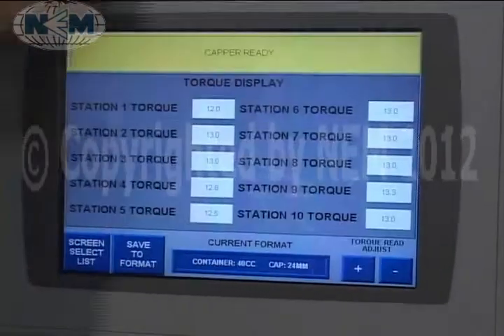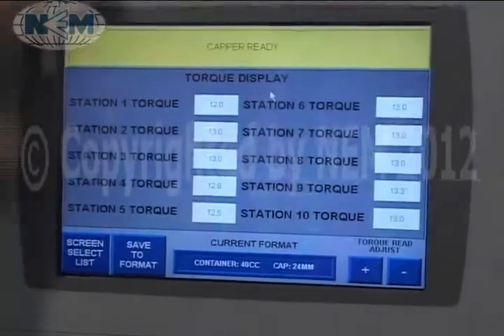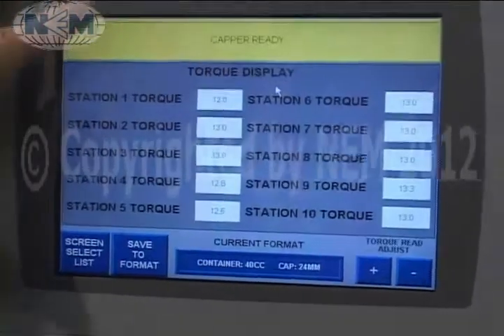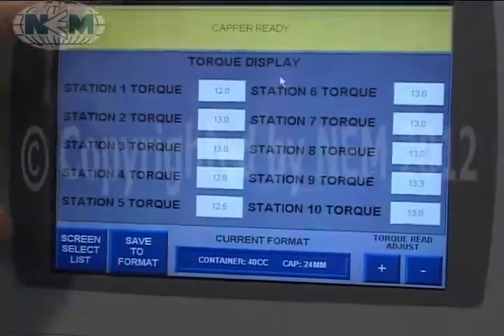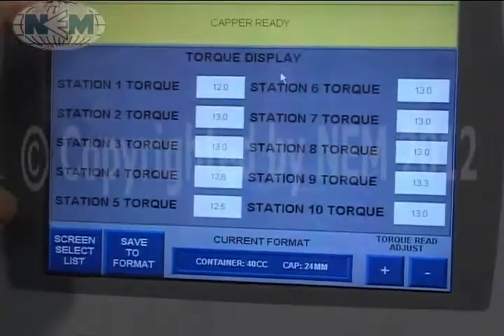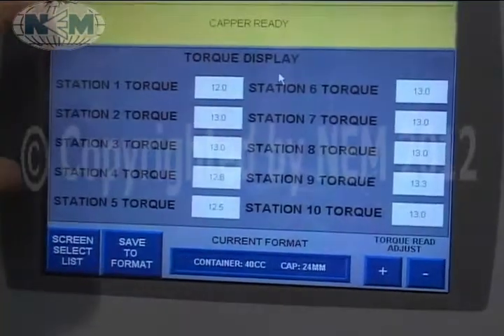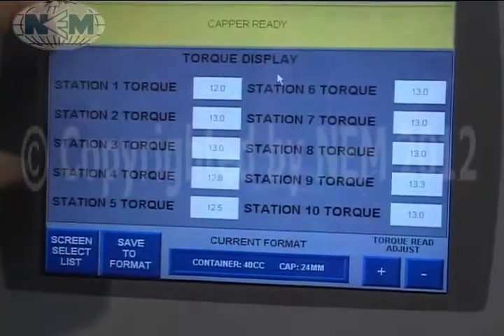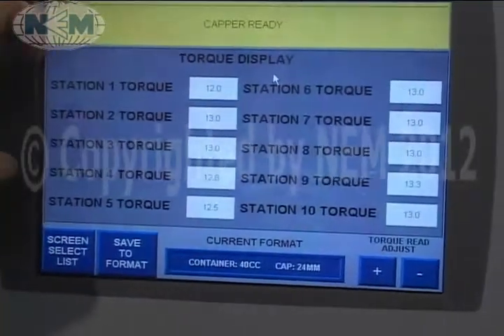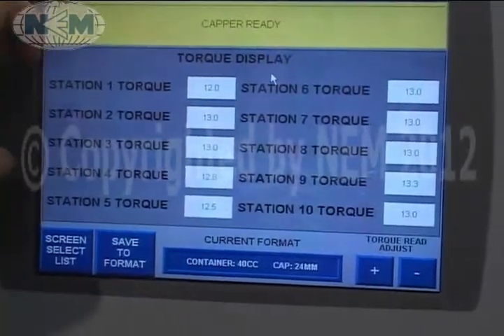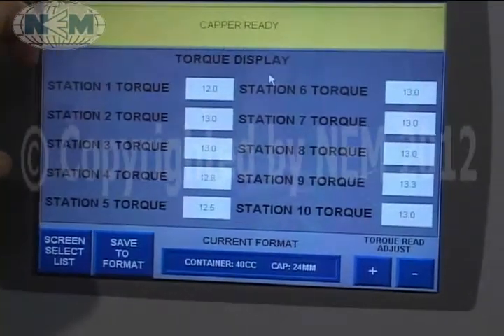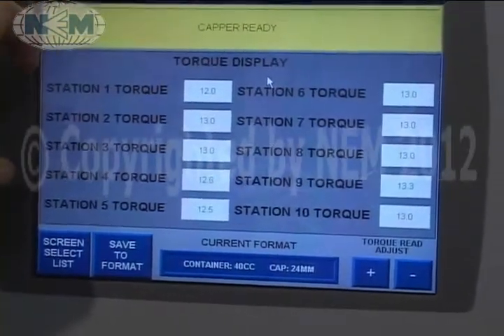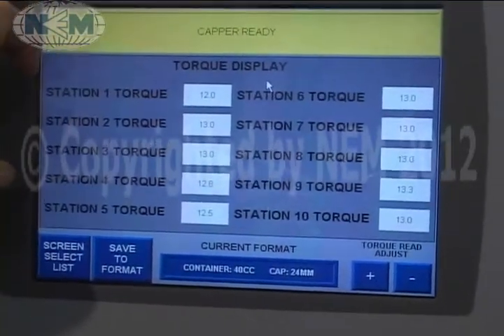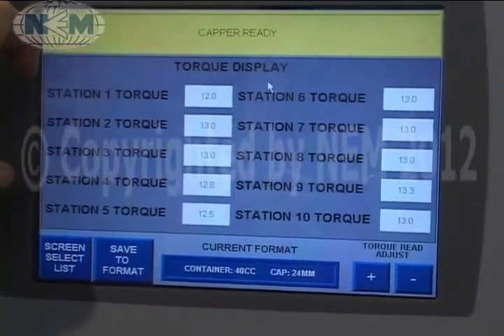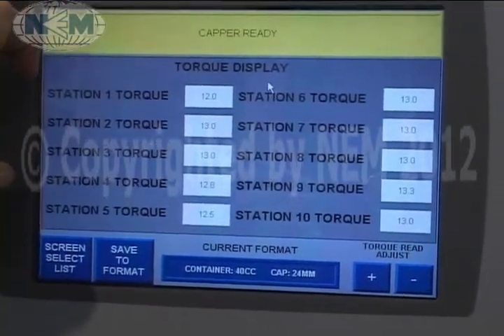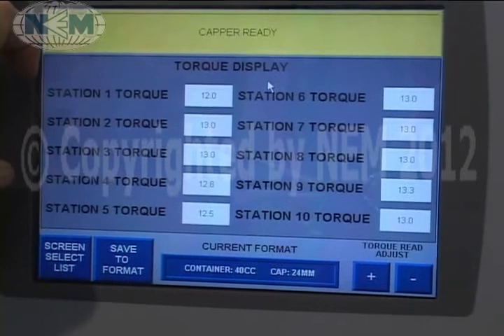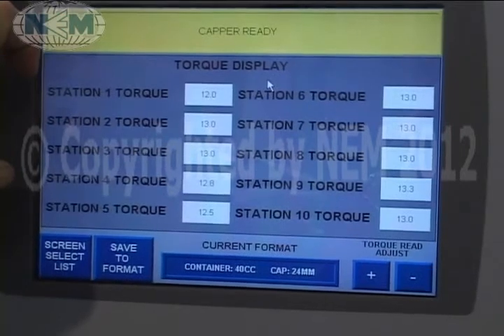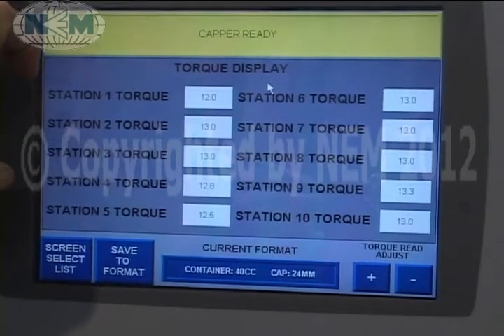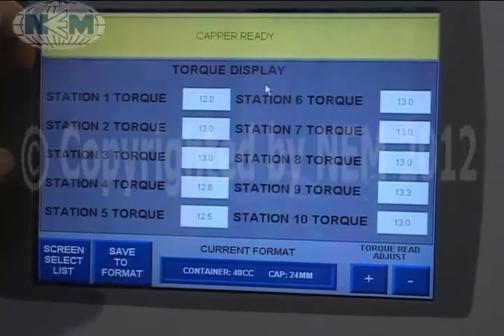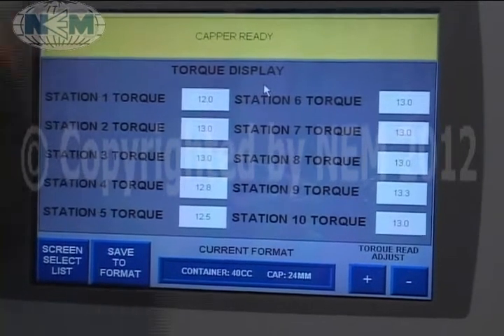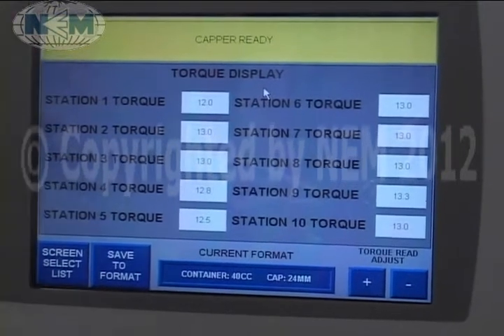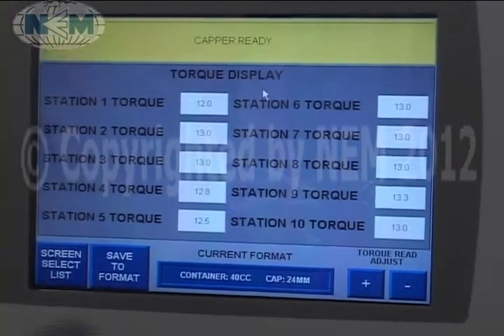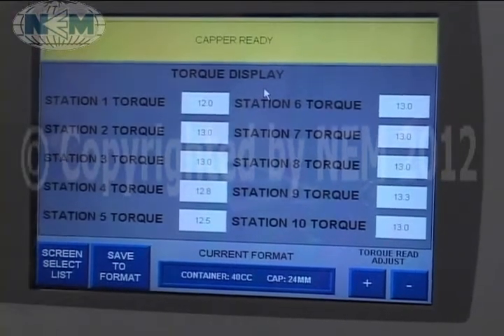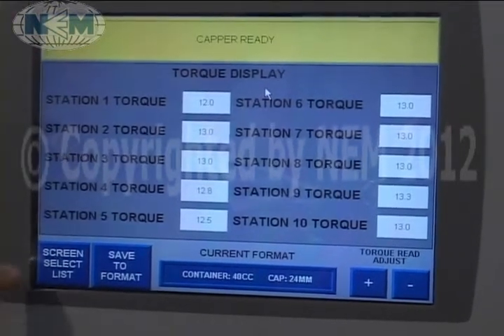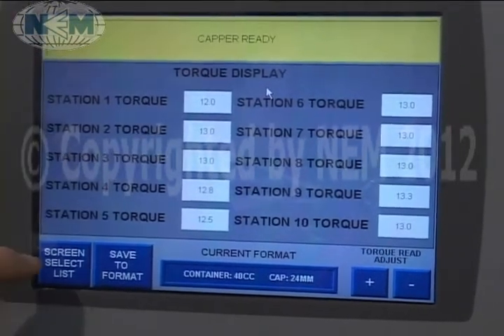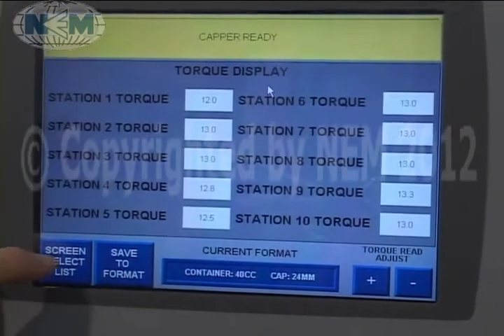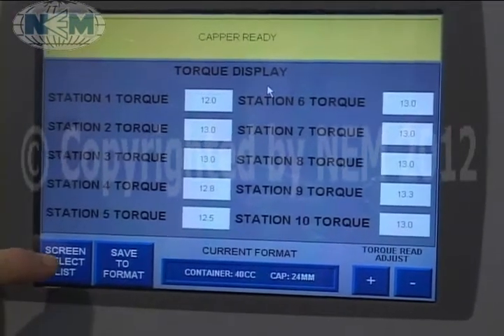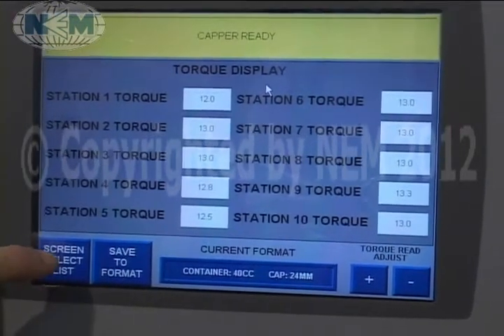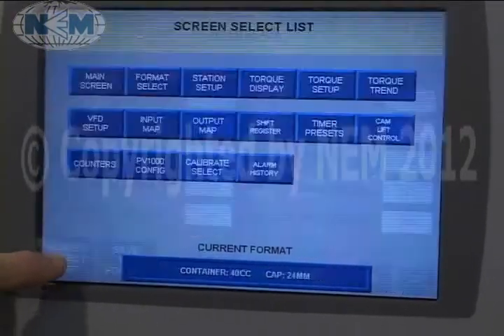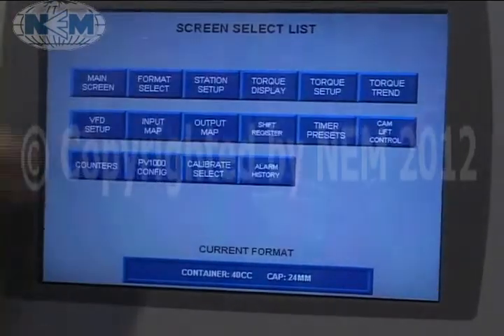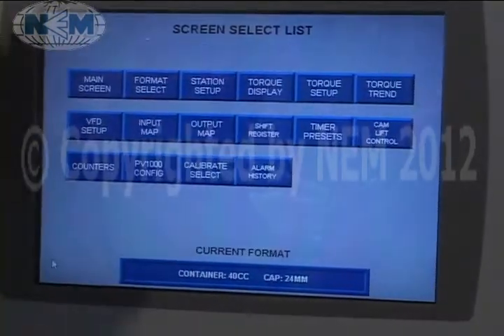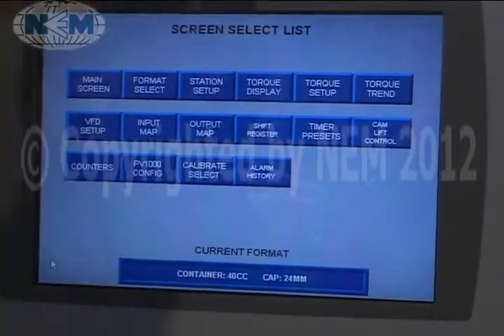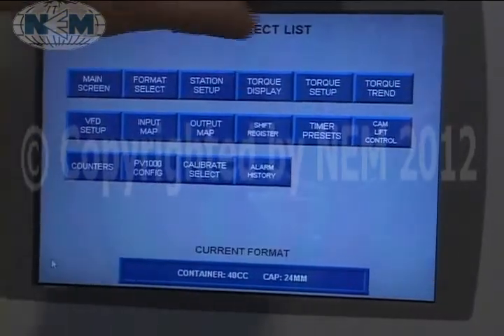Torque display — we're able to save or display the torque on the fly, so you can read the torque as it's applied to the caps.